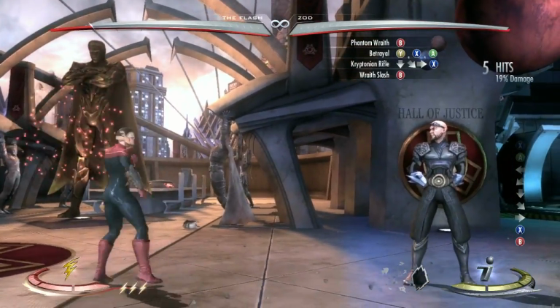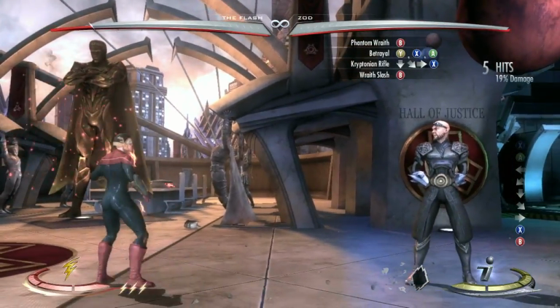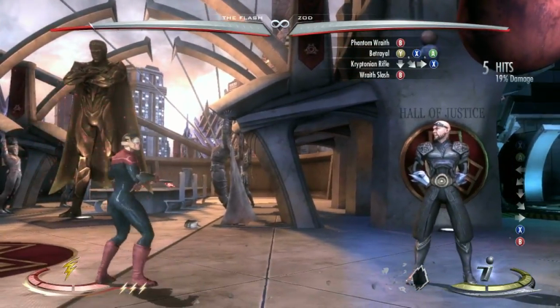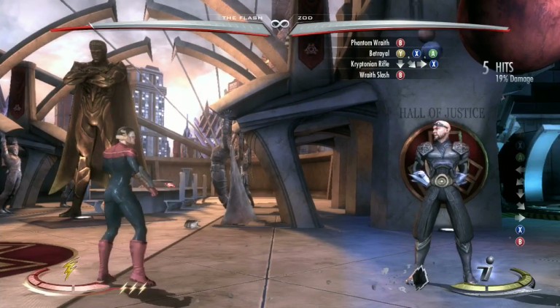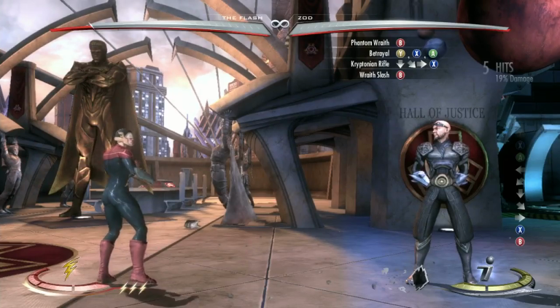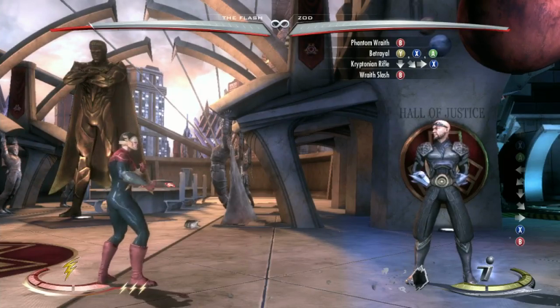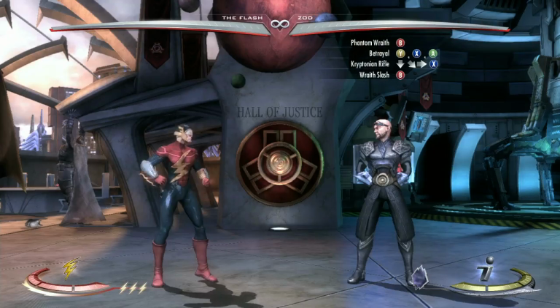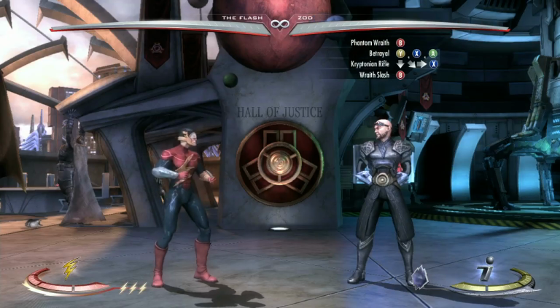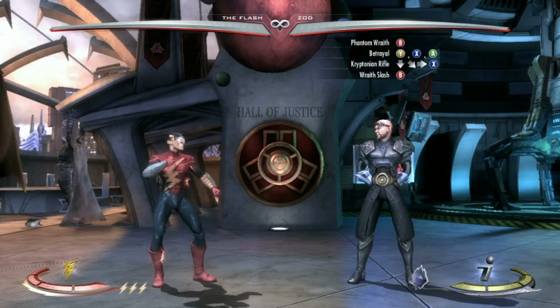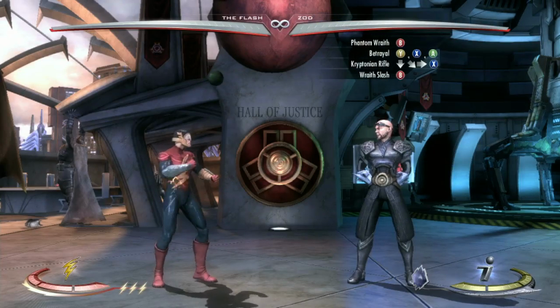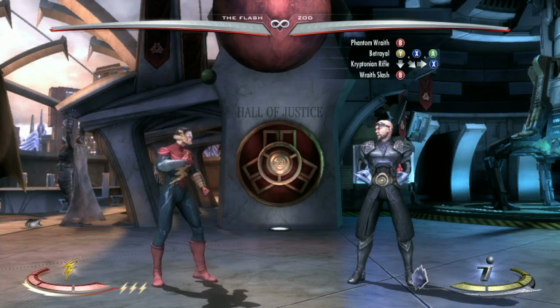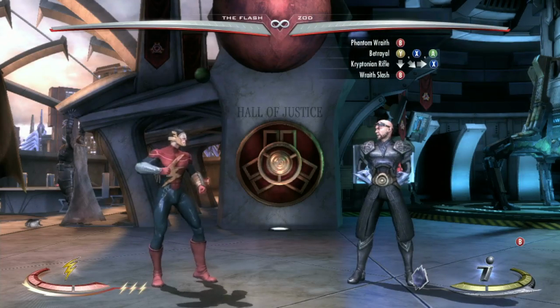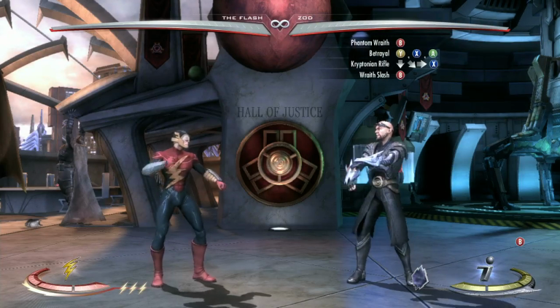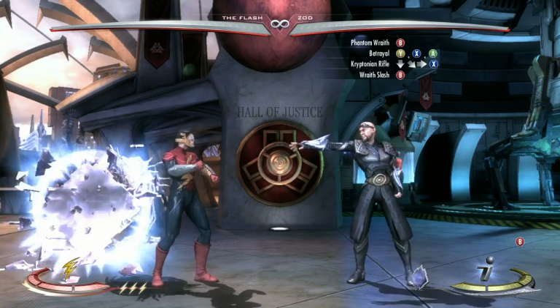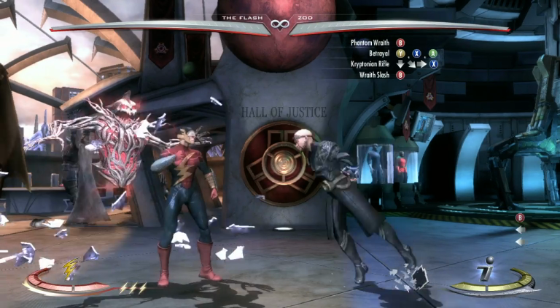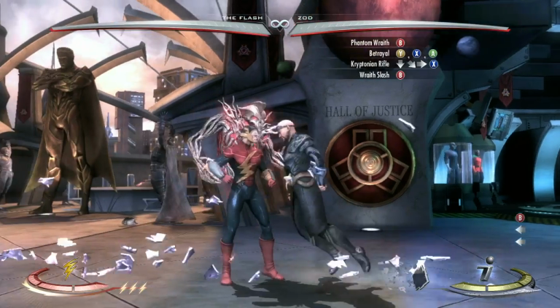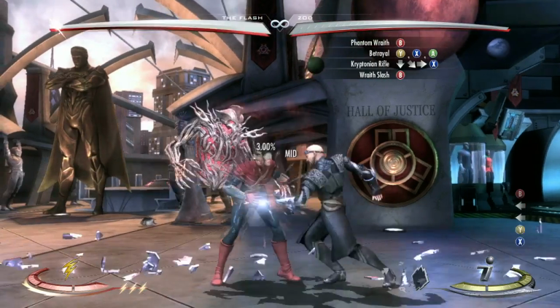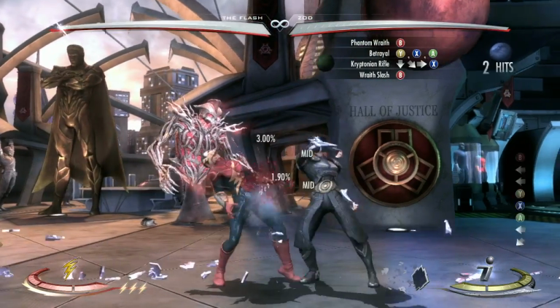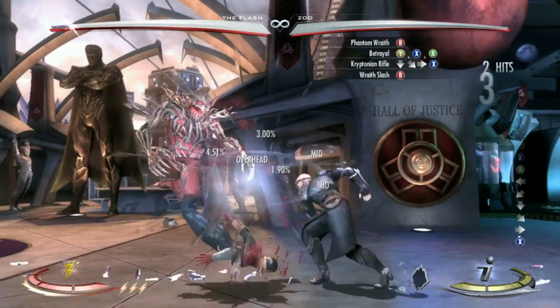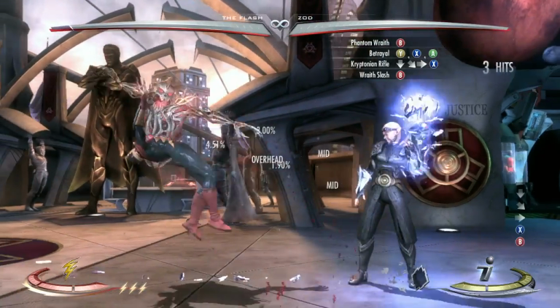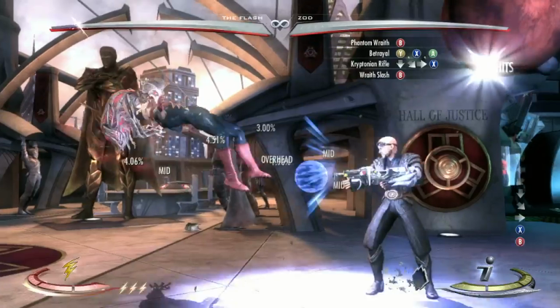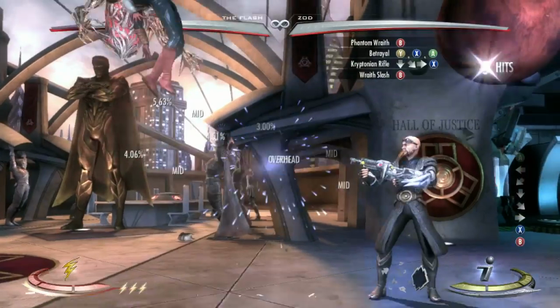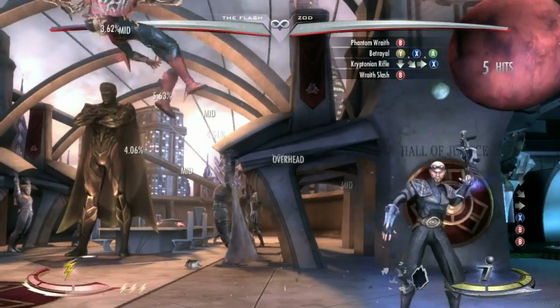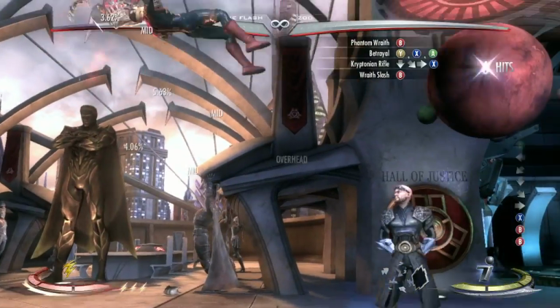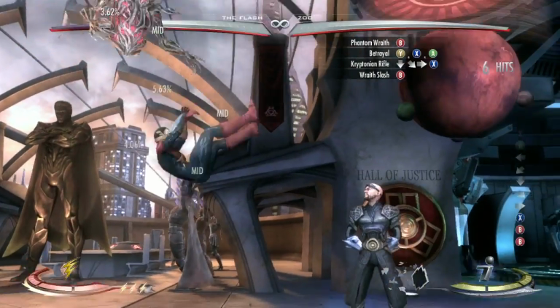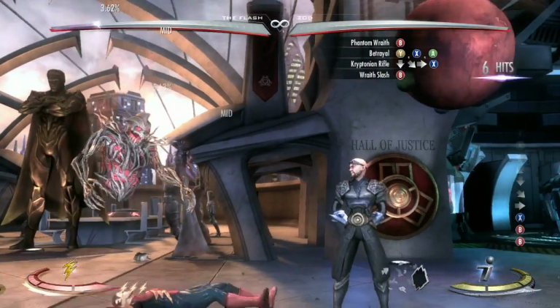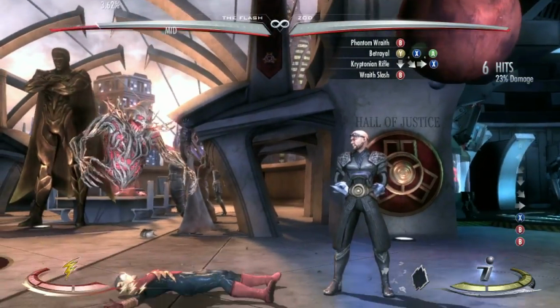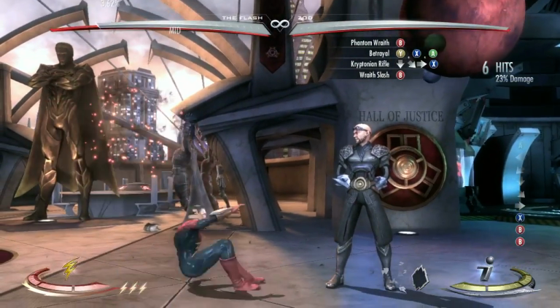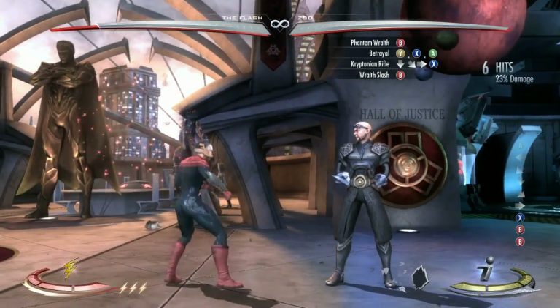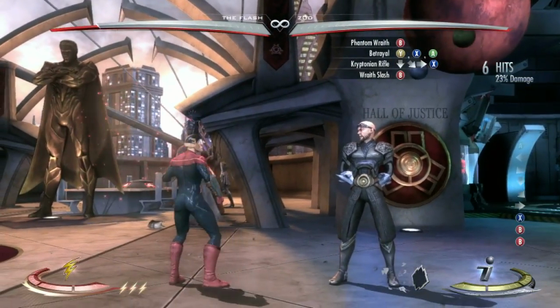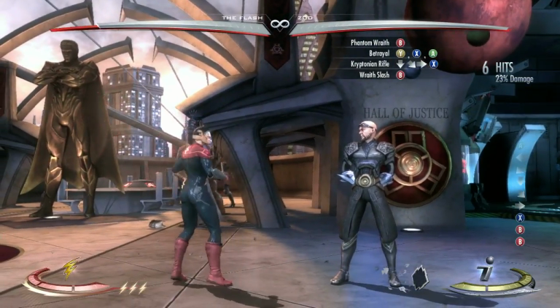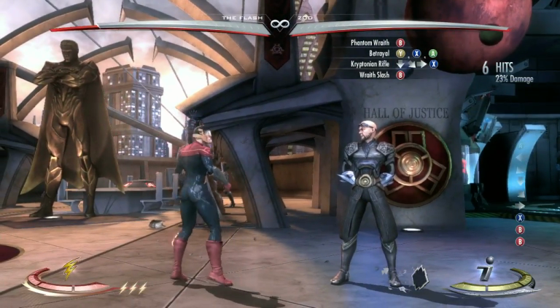This gives the juggle. Once in juggle state you can press wraith slash again. You do need to time this so you are out of recovery of kryptonium rifle.